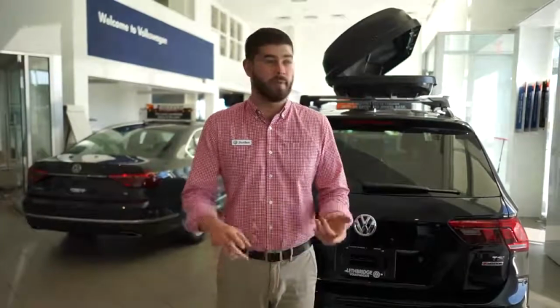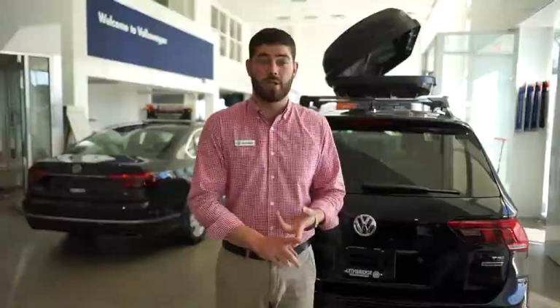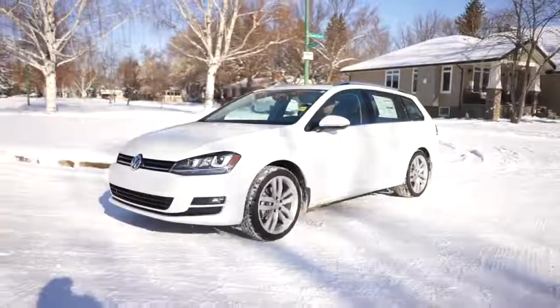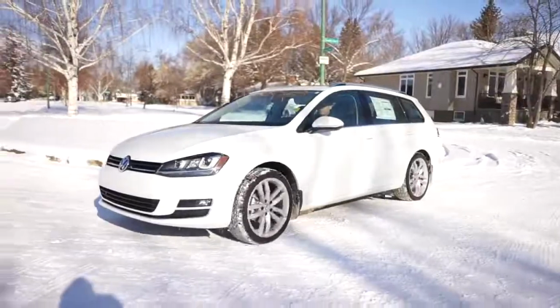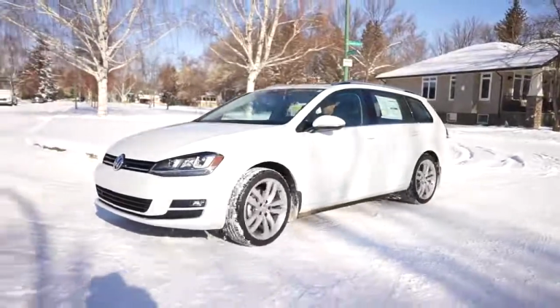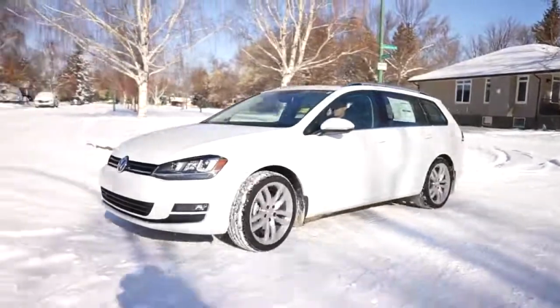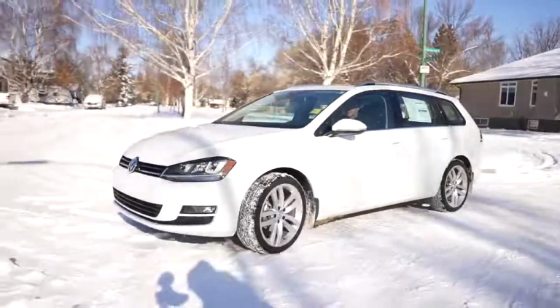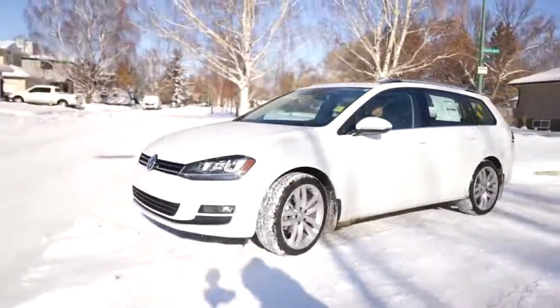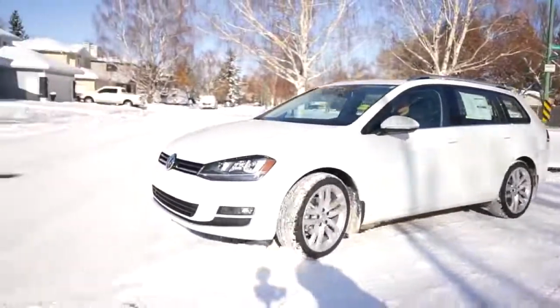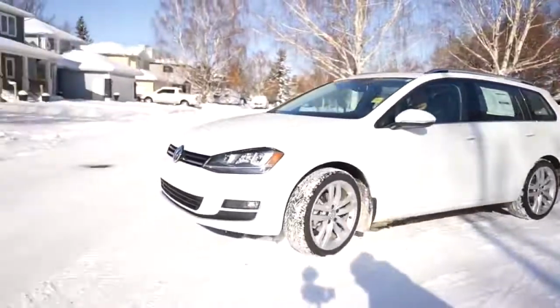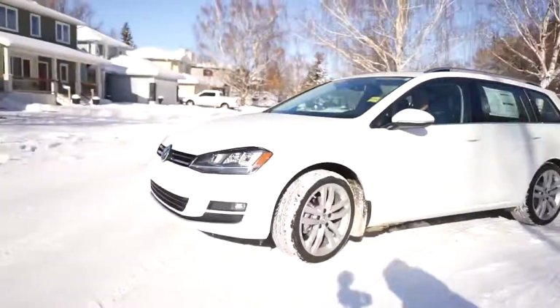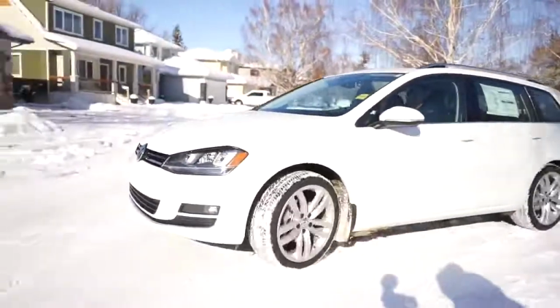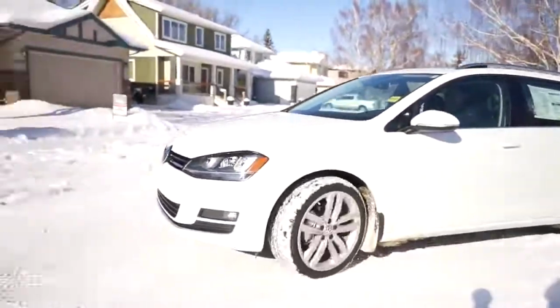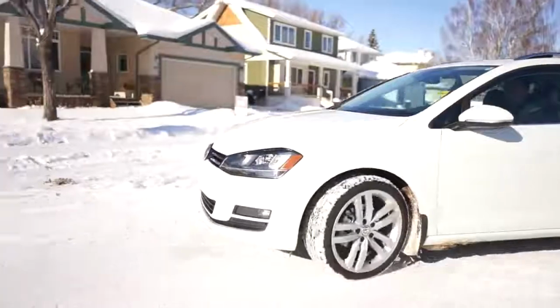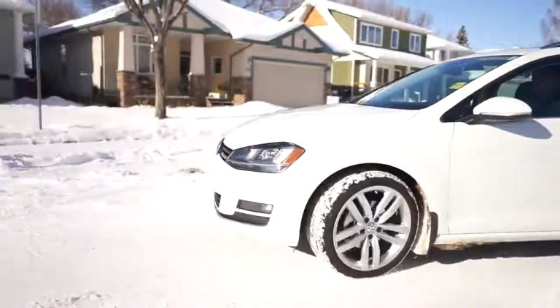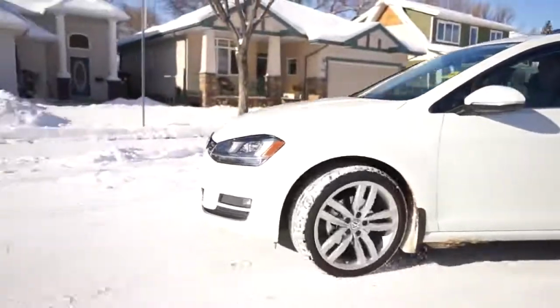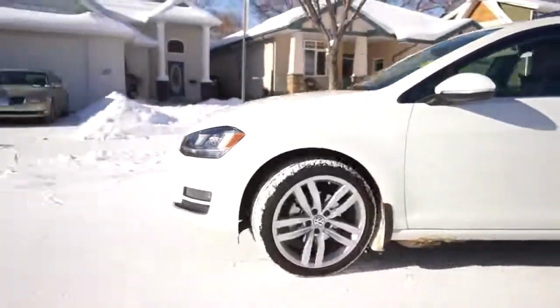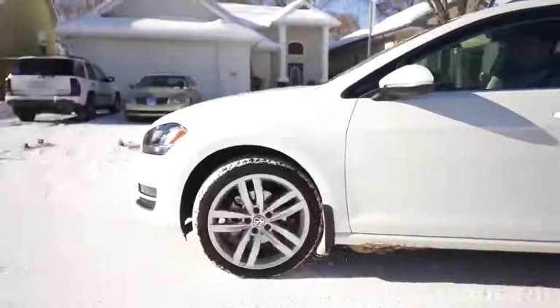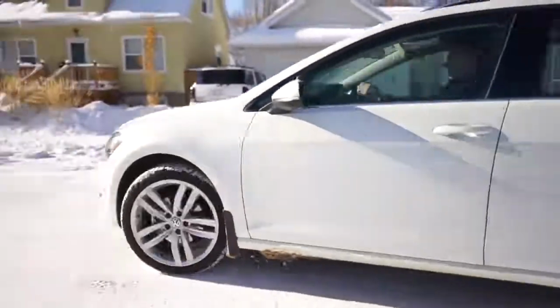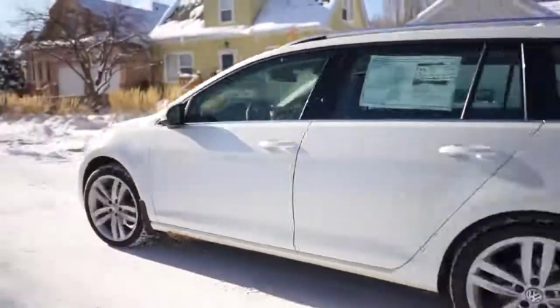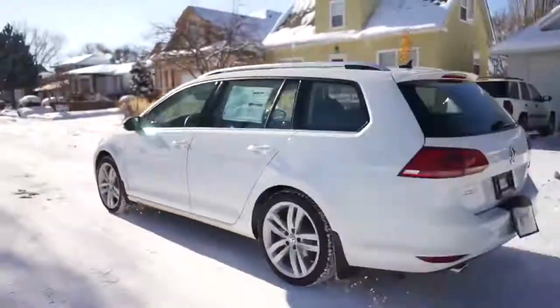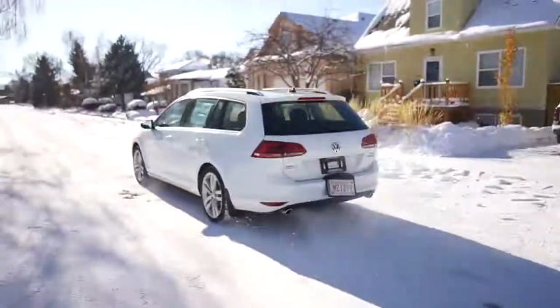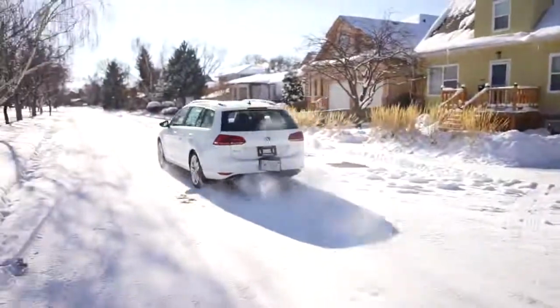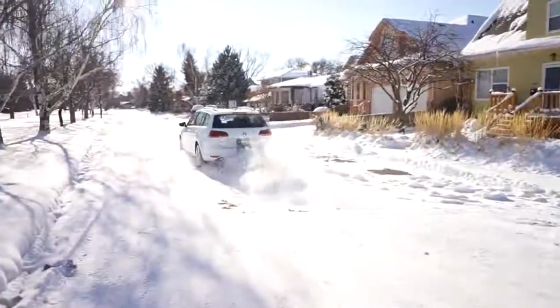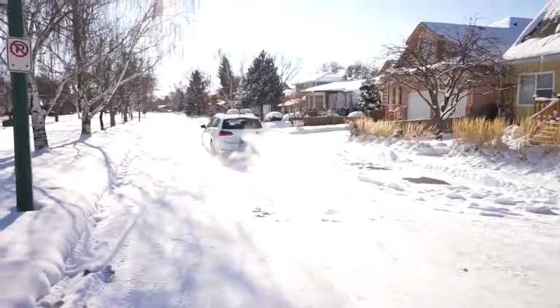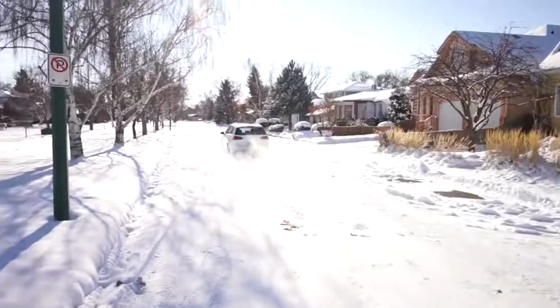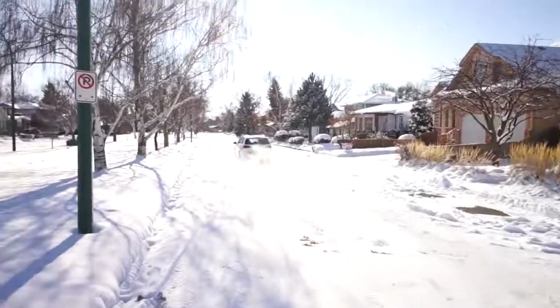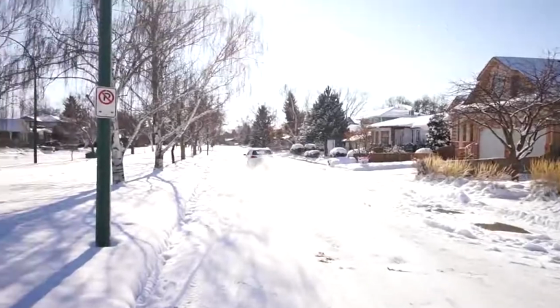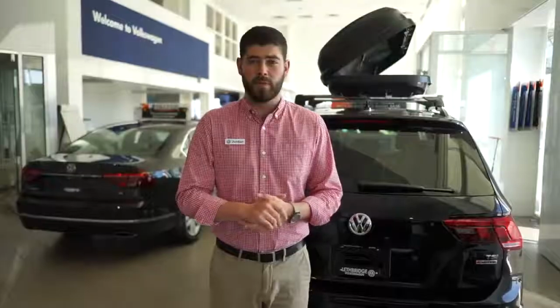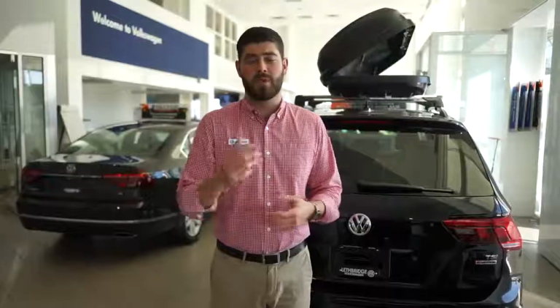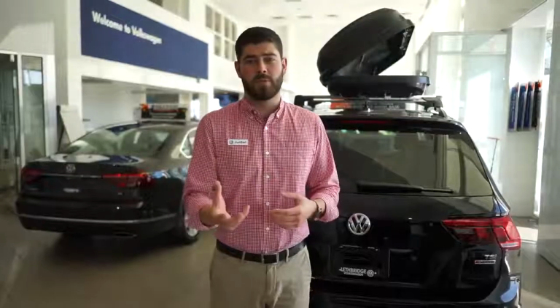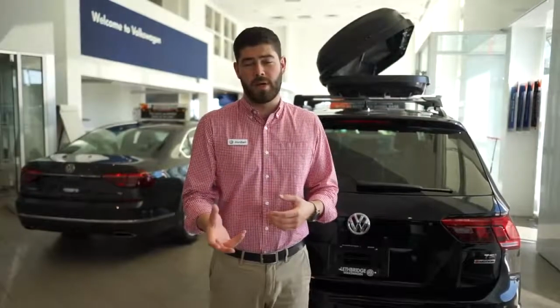Whether it be snow and ice like it is today, whether it's gravel, or elevated terrain — the system itself has the ability to send power to the individual wheels, all four of them, which is what makes 4Motion special.